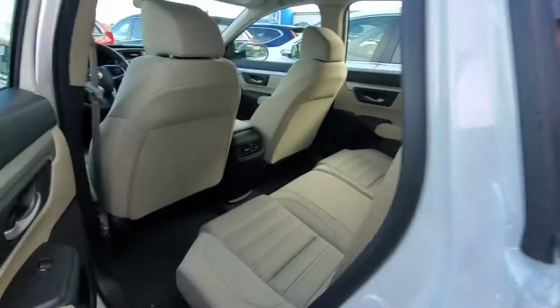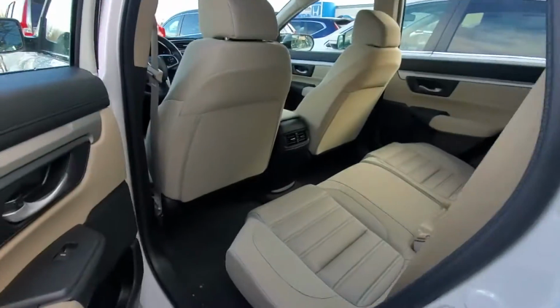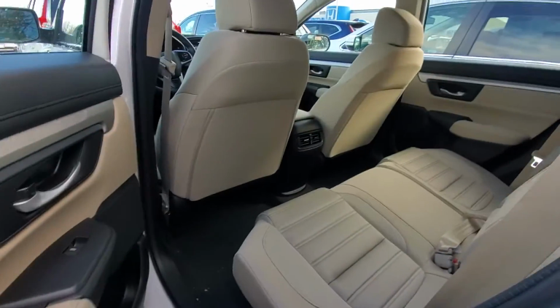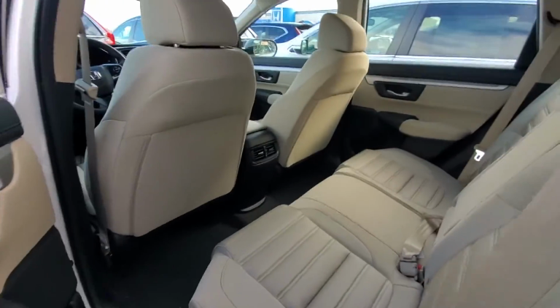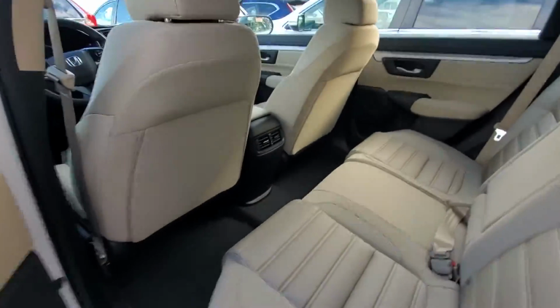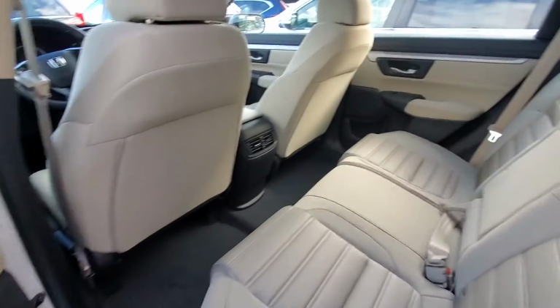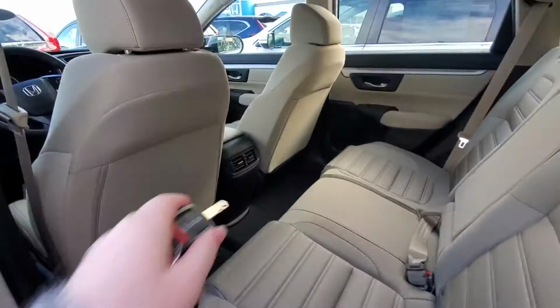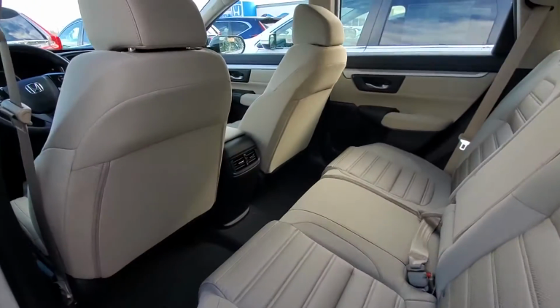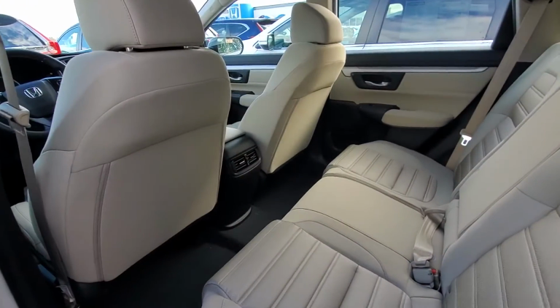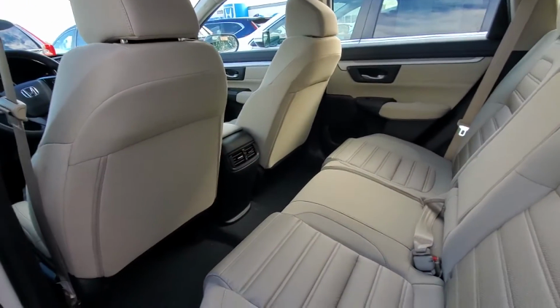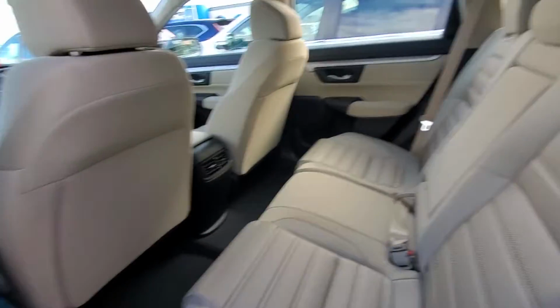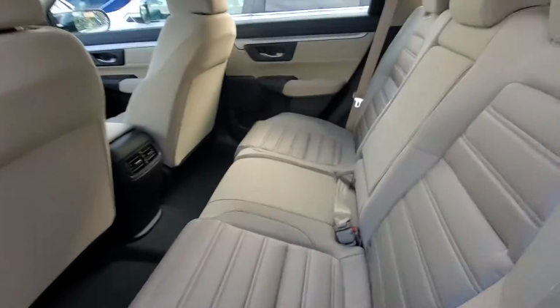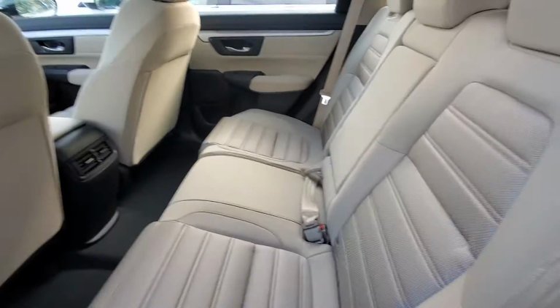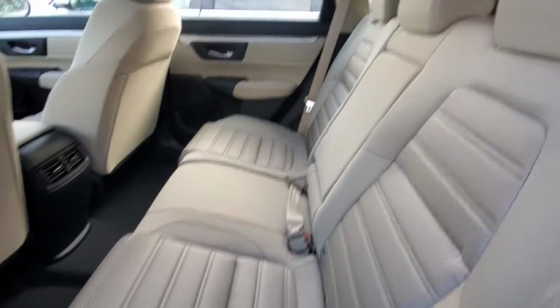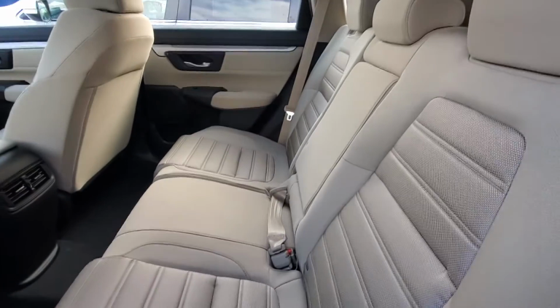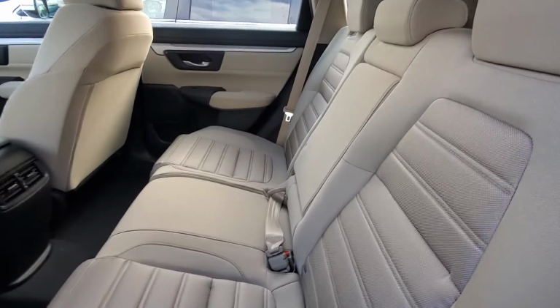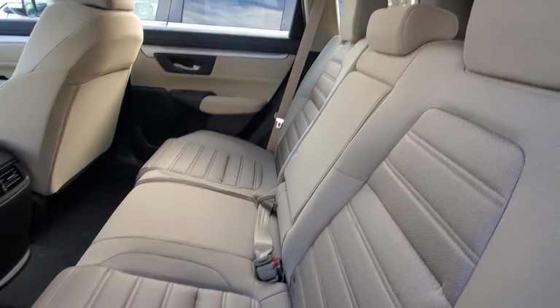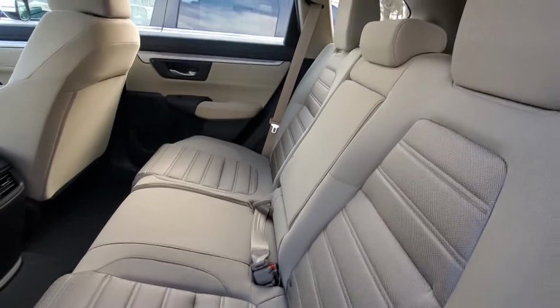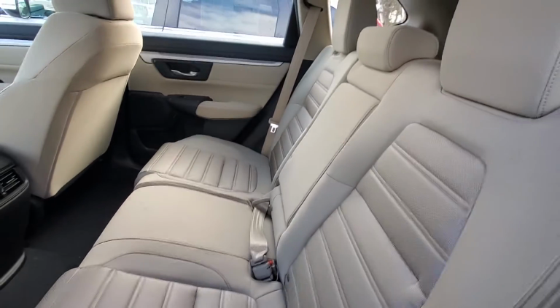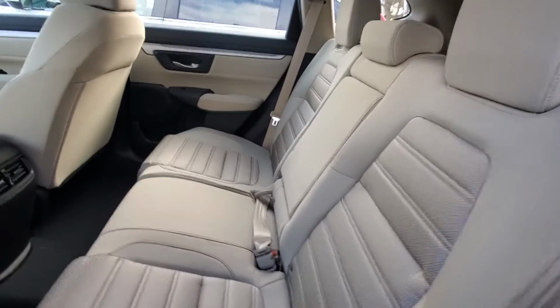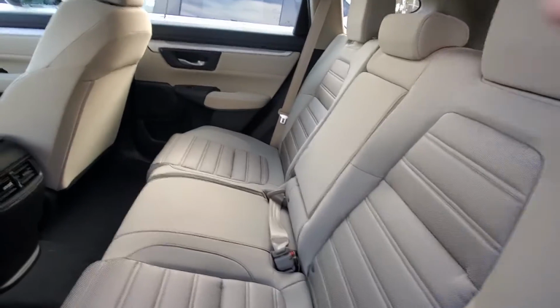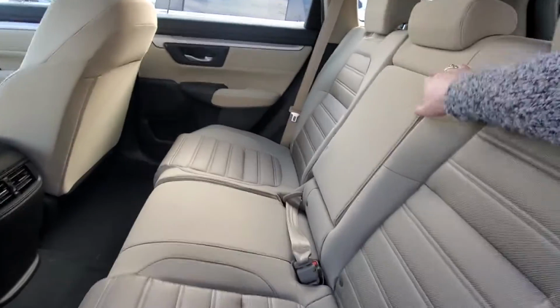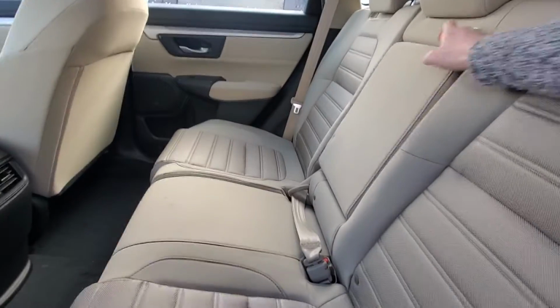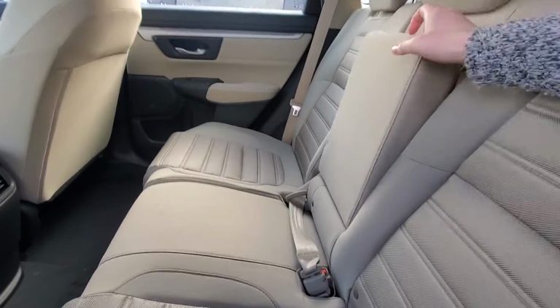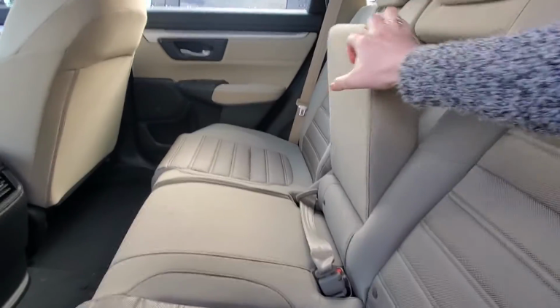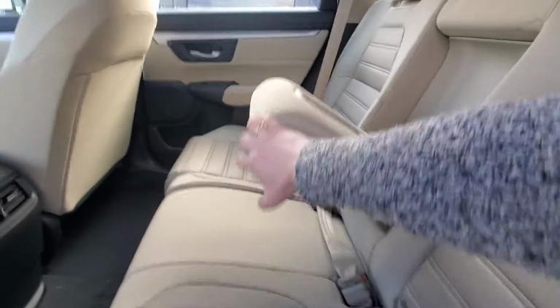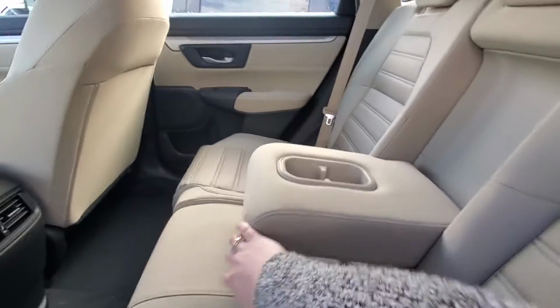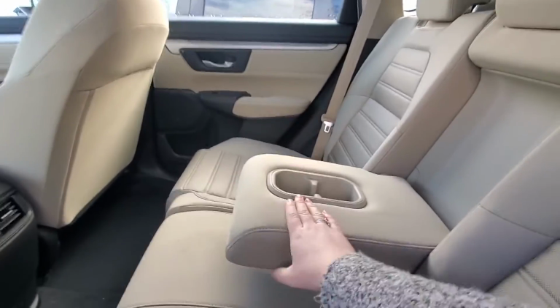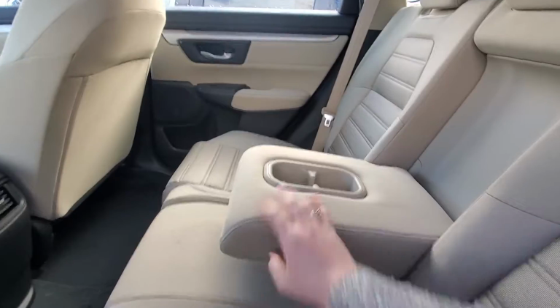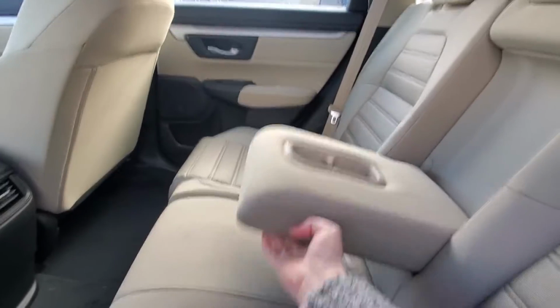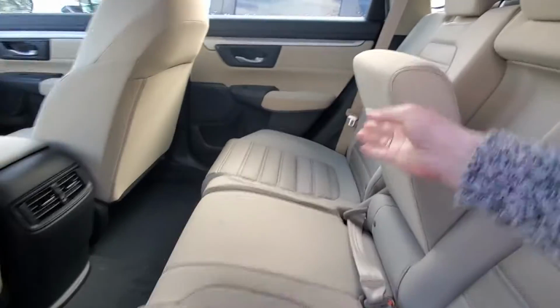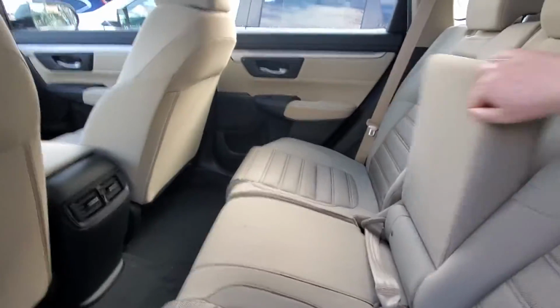Plenty of room back here in the back seat. Vents on the back of that middle console. The seats do fold down in a 60-40 split by pulling on one of the levers in the back, in the trunk. This folds down — you got cup holders right here as well as in the door.